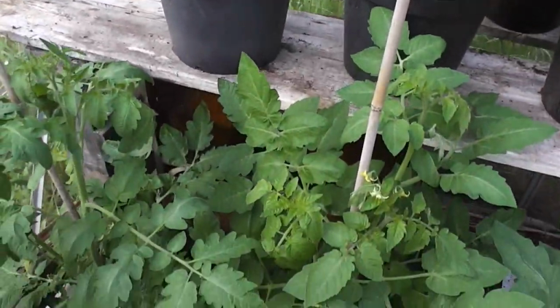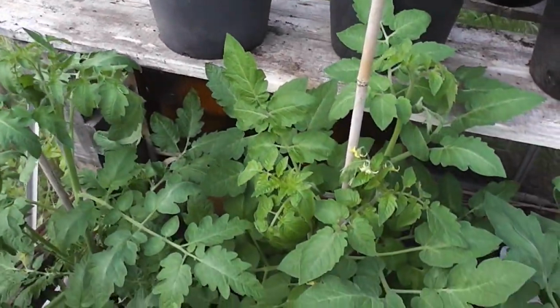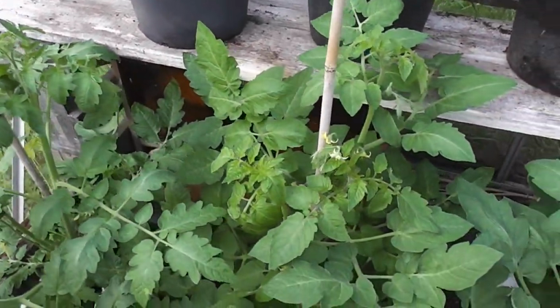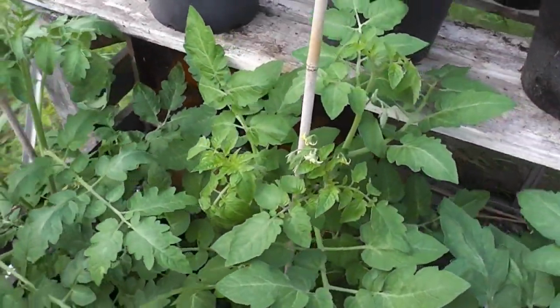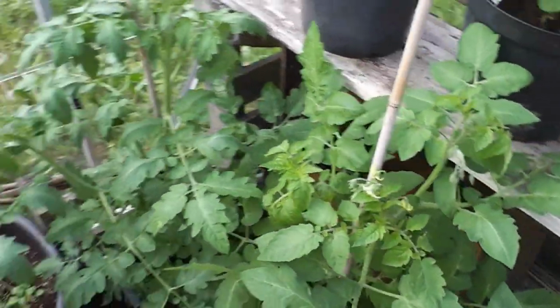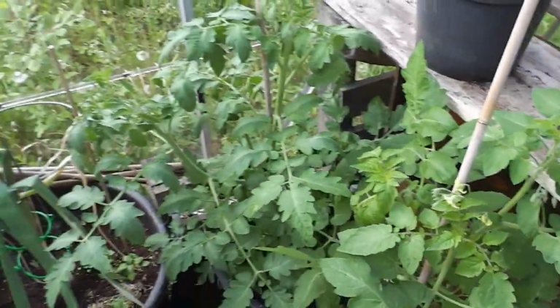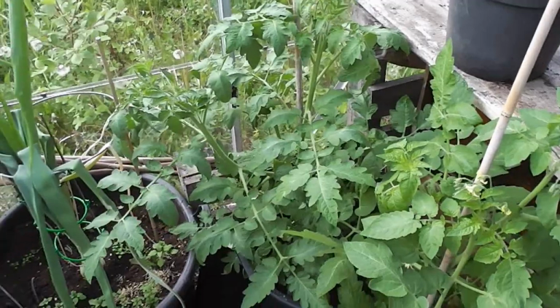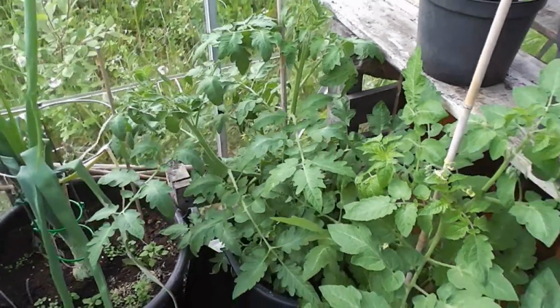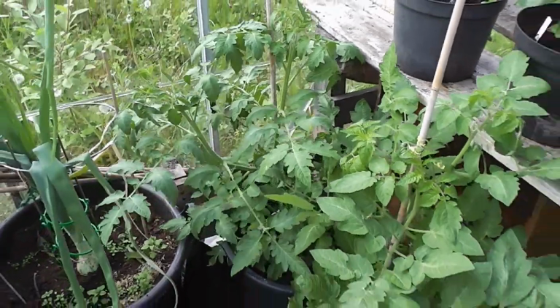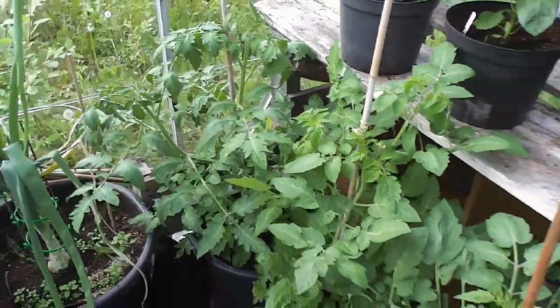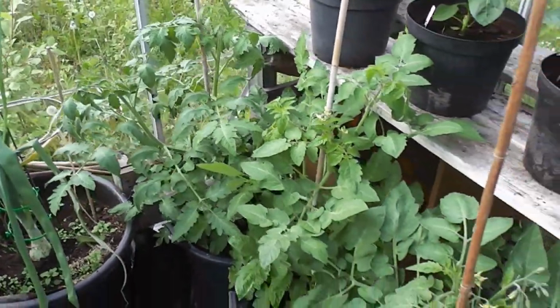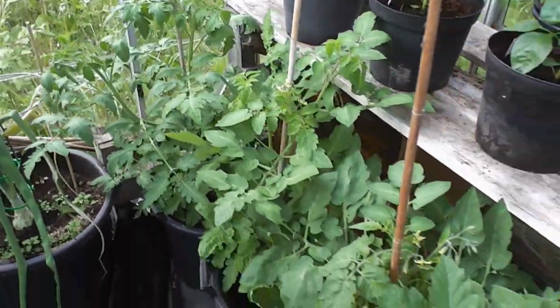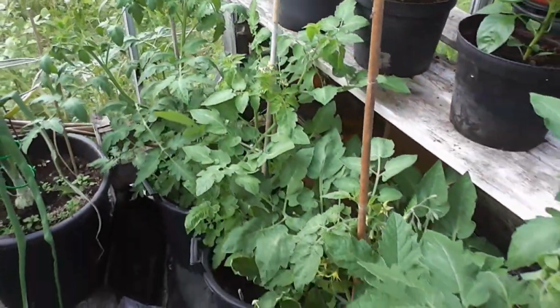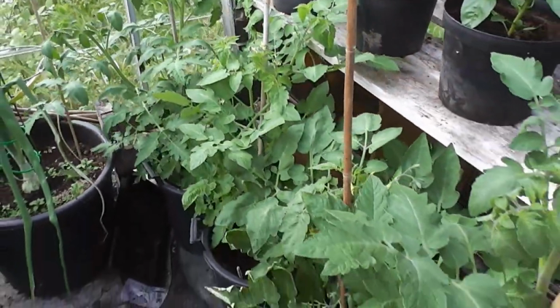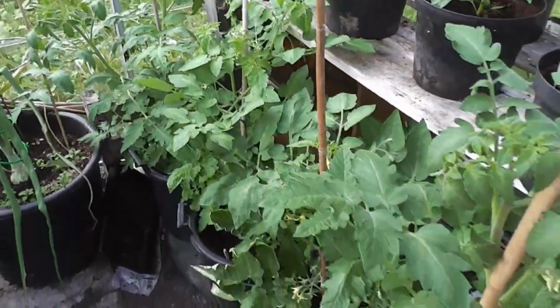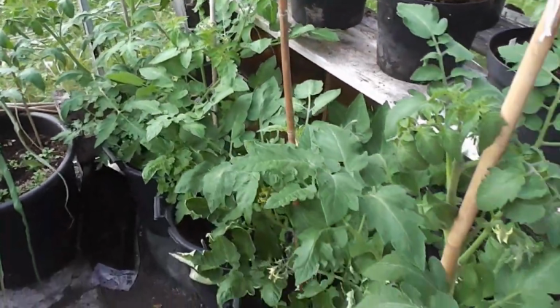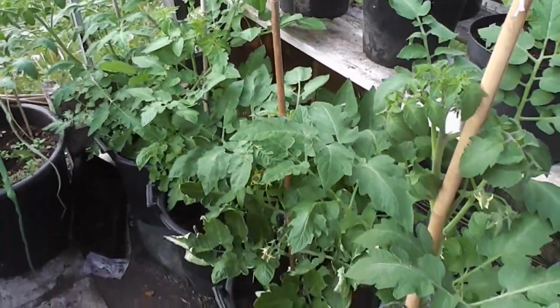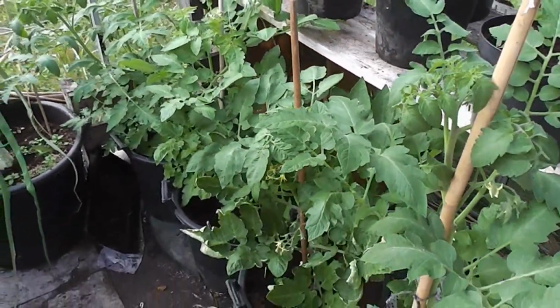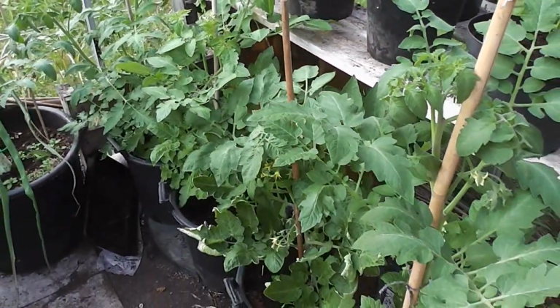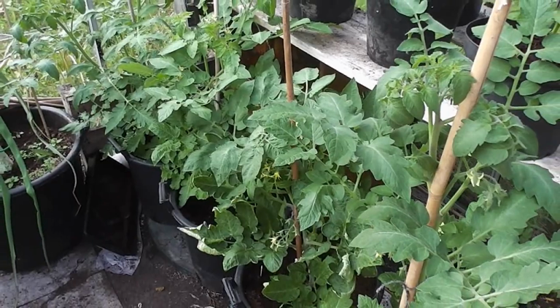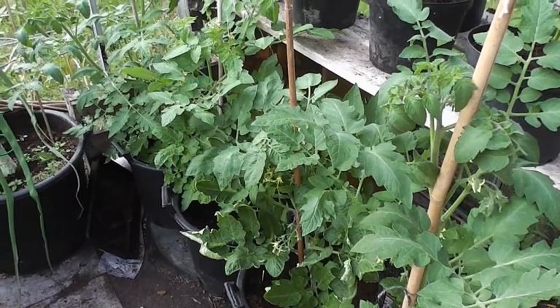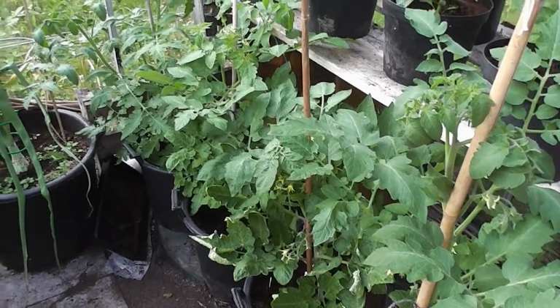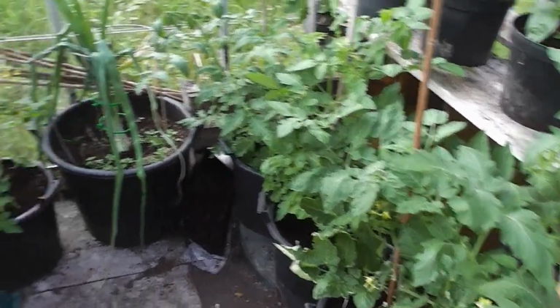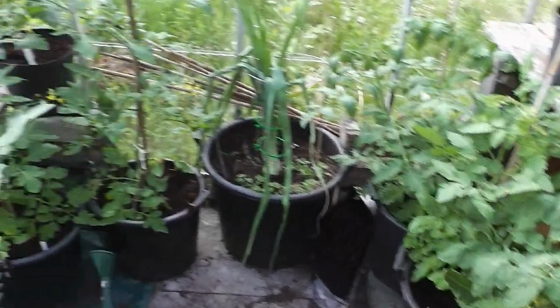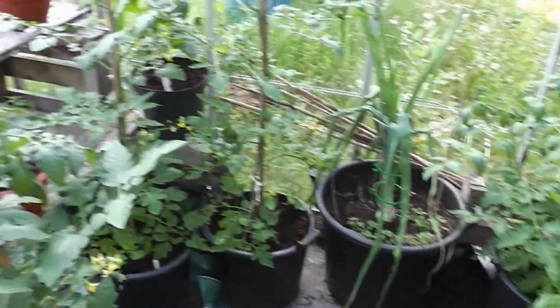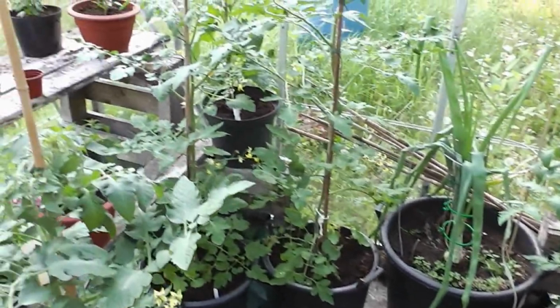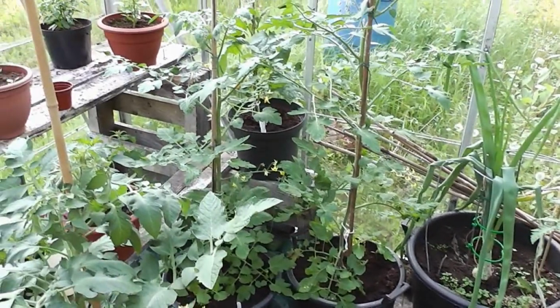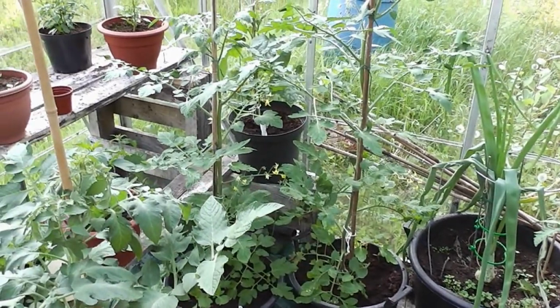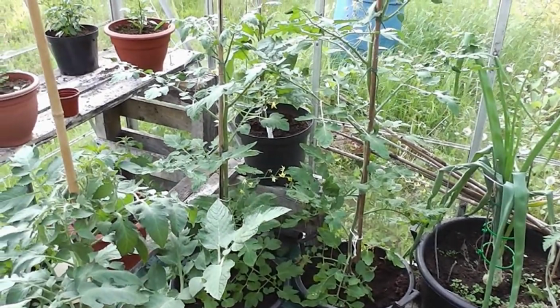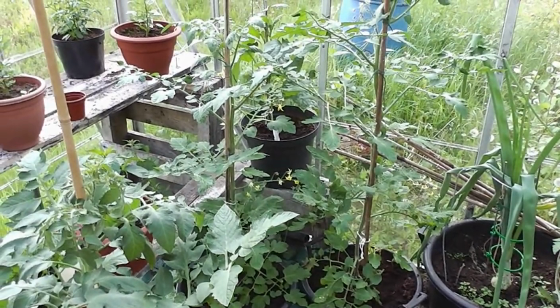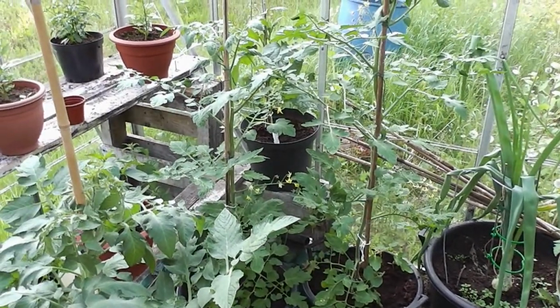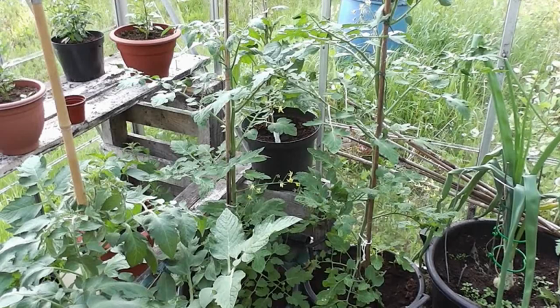These are my bush type tomatoes - my Marmande and my plum type ones which are going to be shorter, so they're at the back. So that's it so far in the greenhouse. Tomato town, couldn't be better.